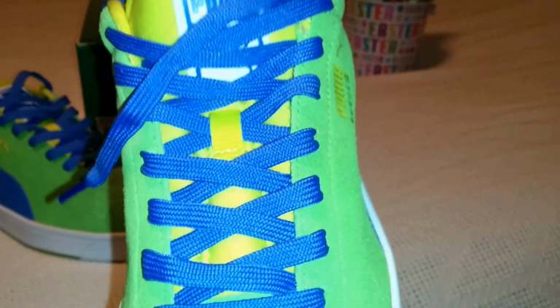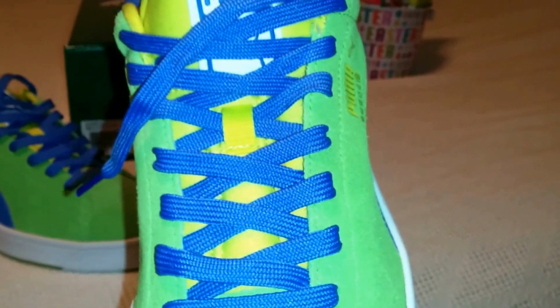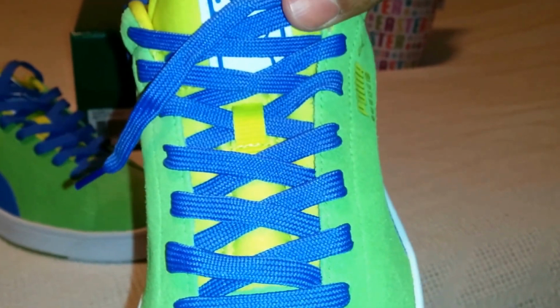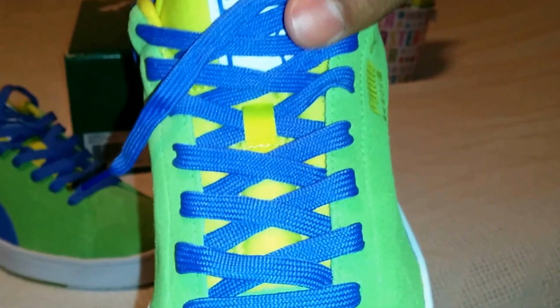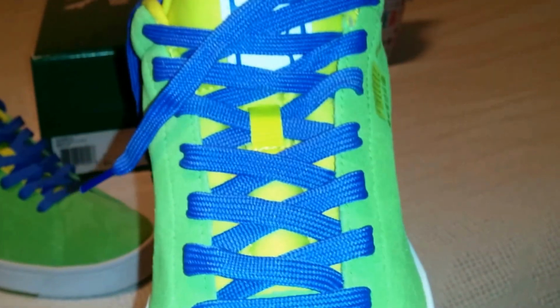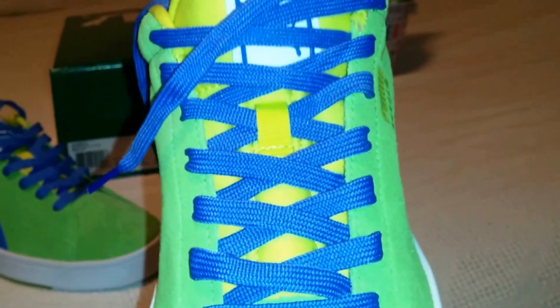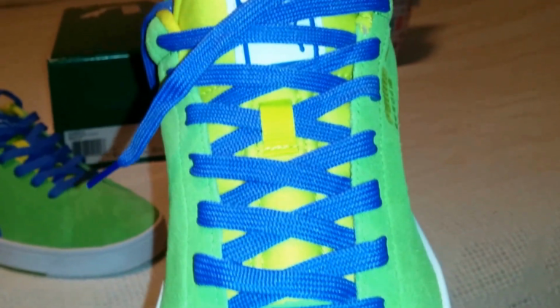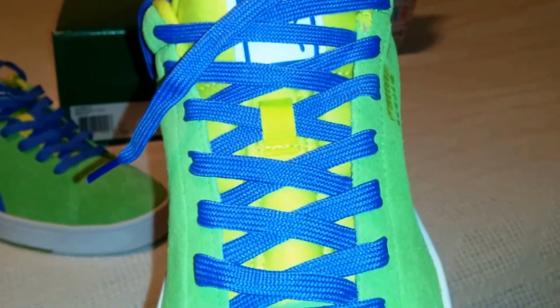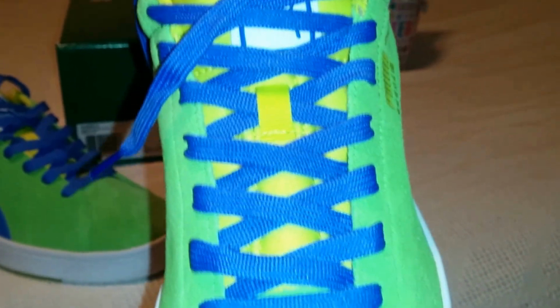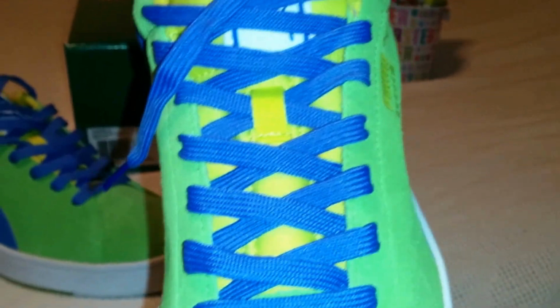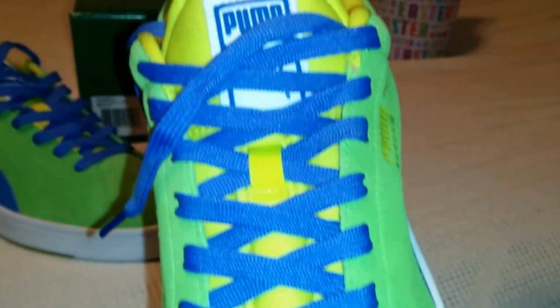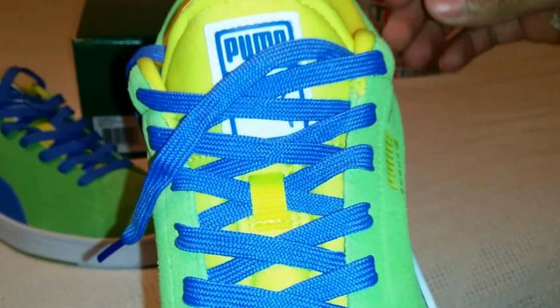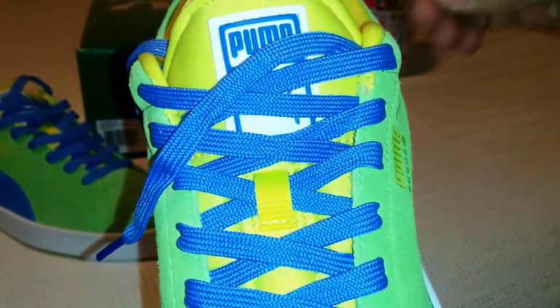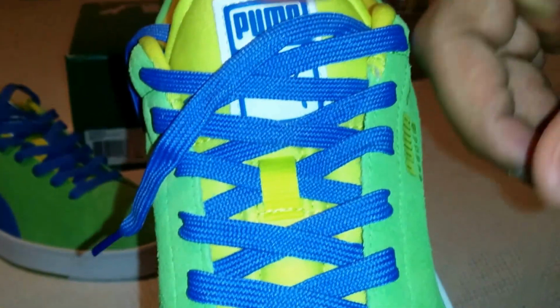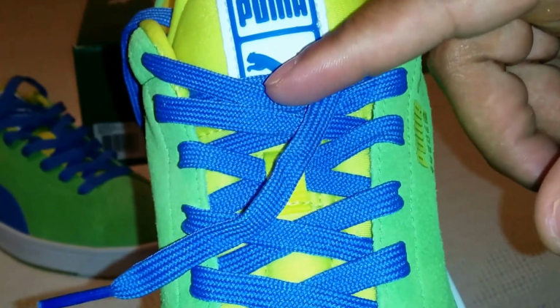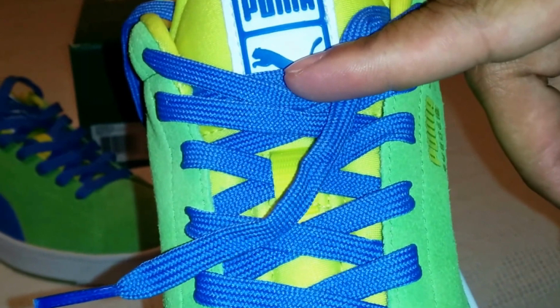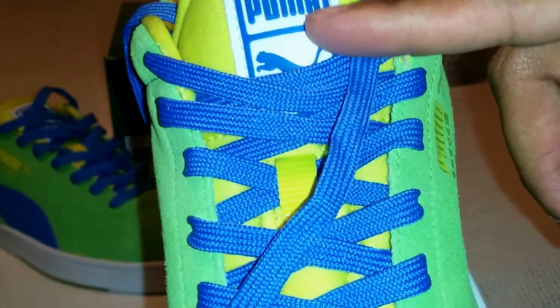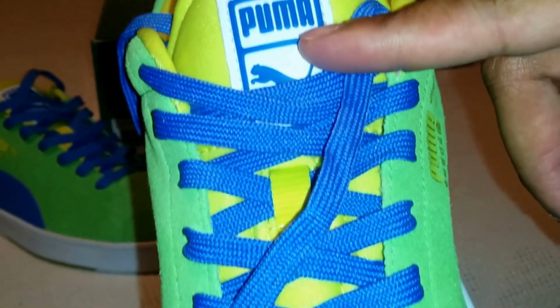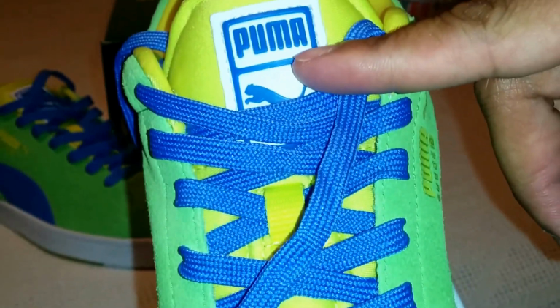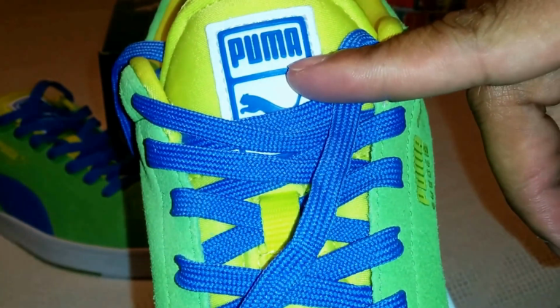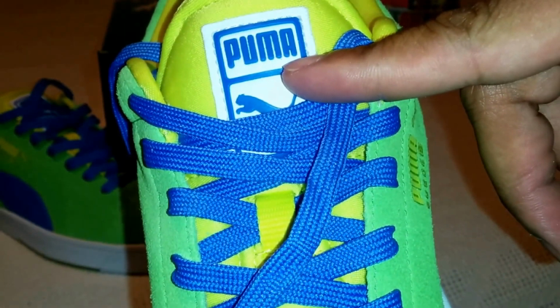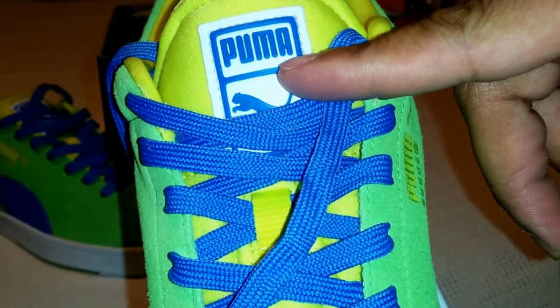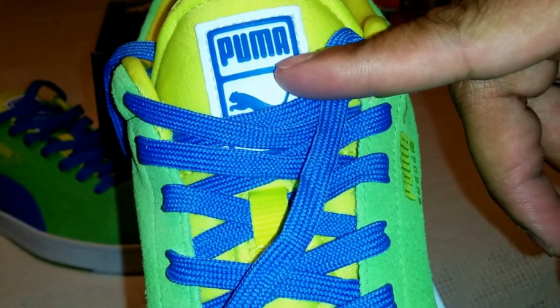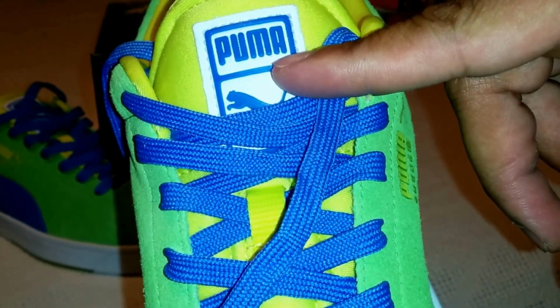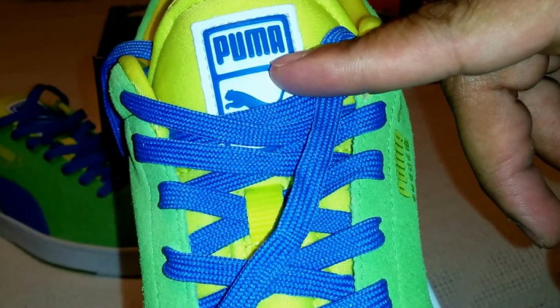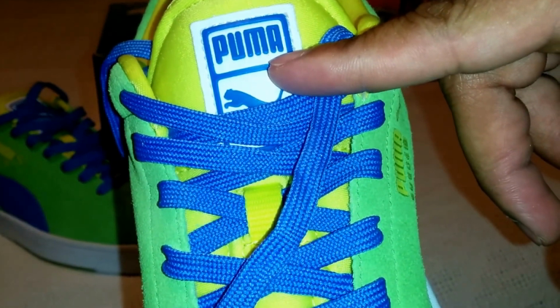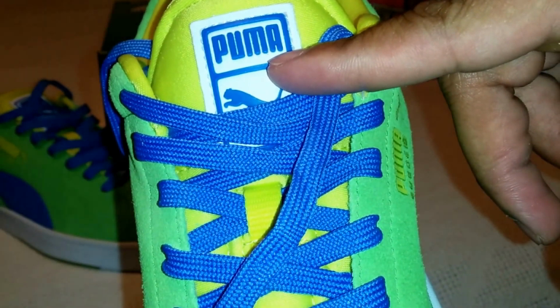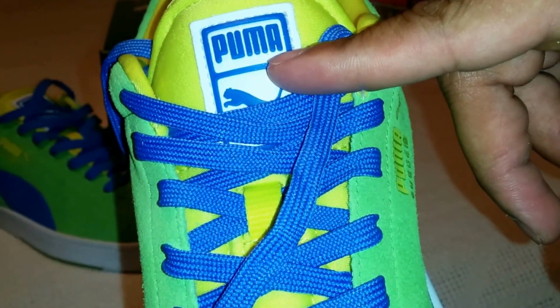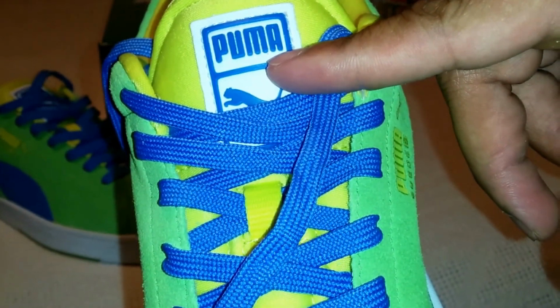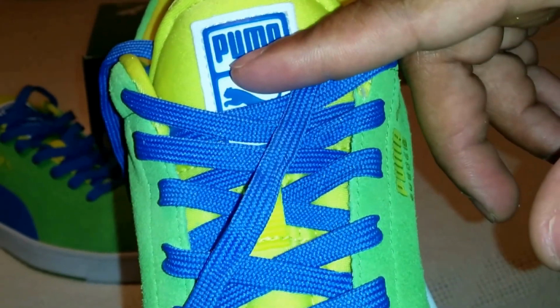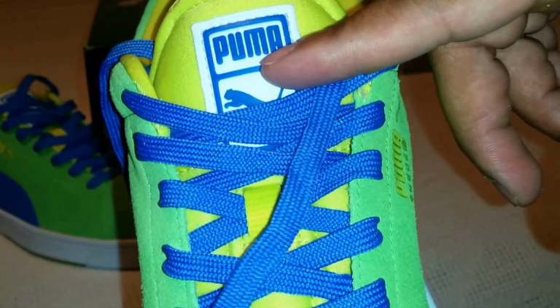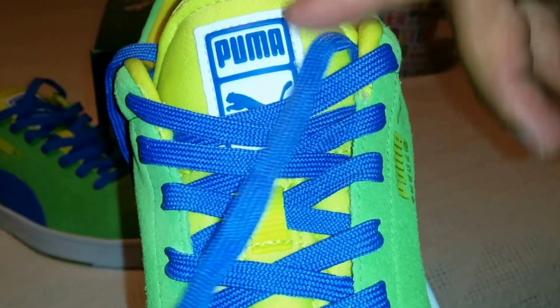Blue laces, flat. And these did not come with an extra set of fat laces — so just one set. As you can see on the tongue, white tab with Puma in blue.